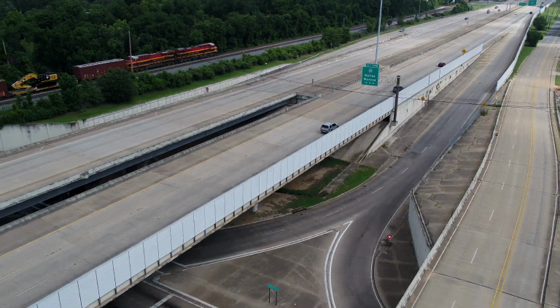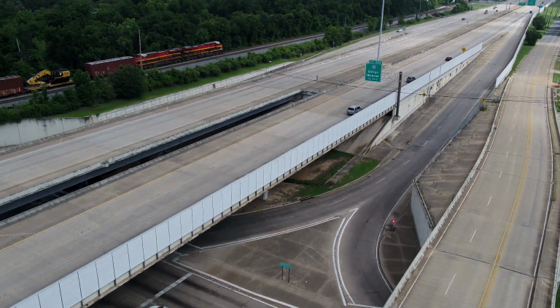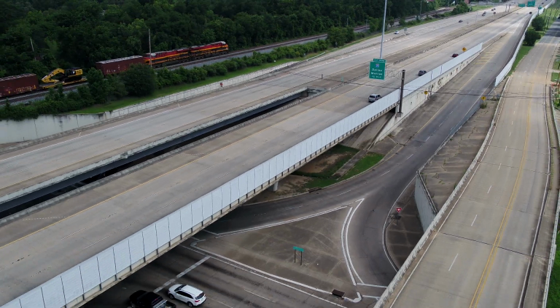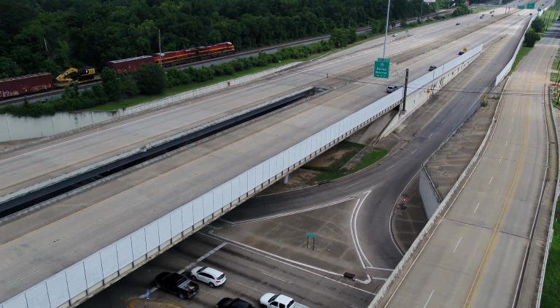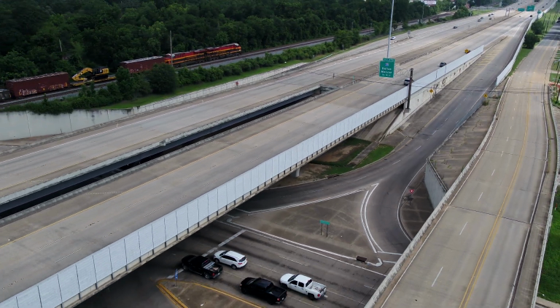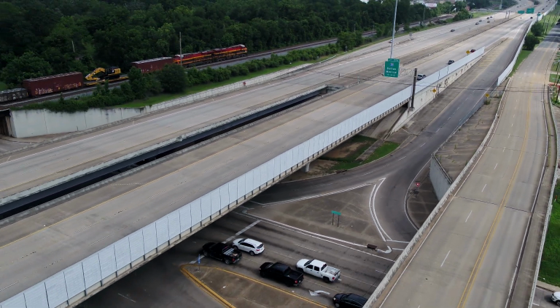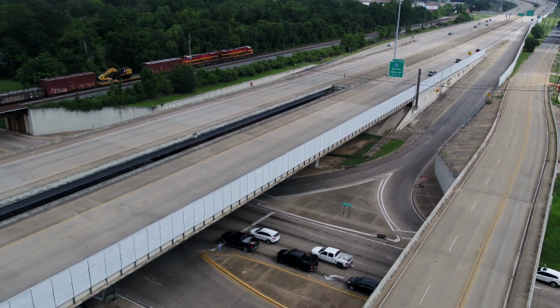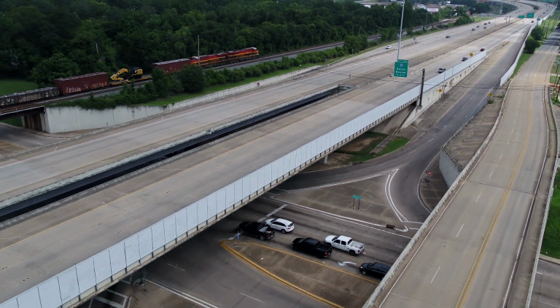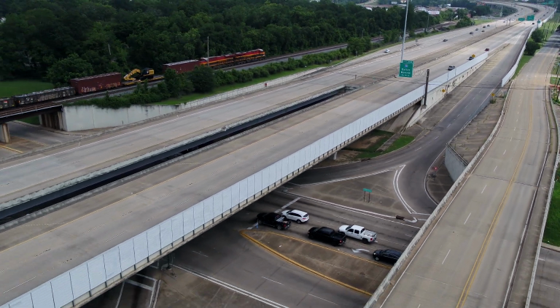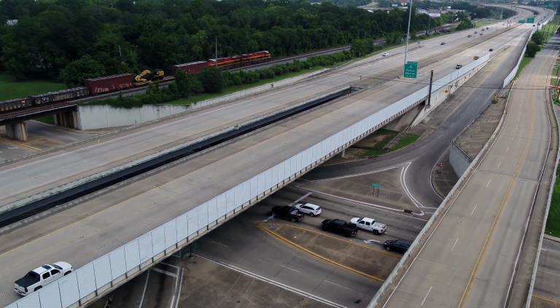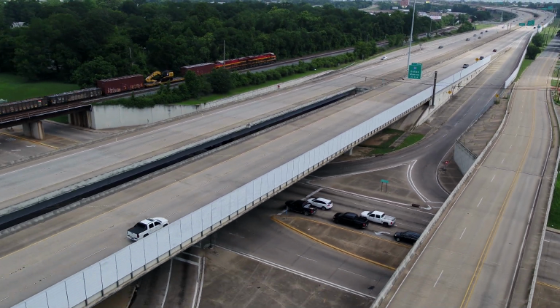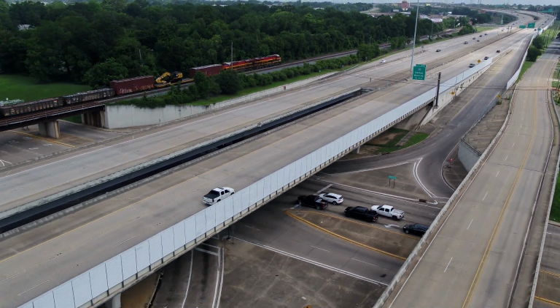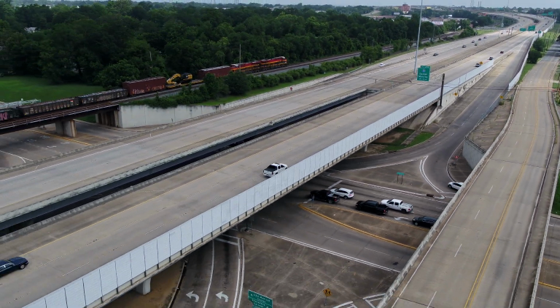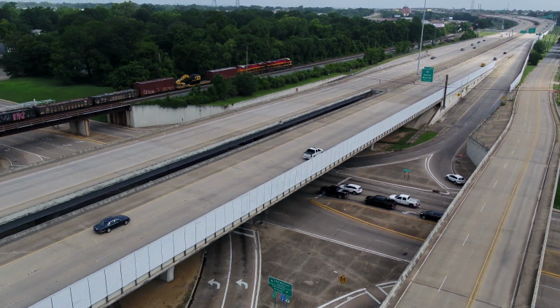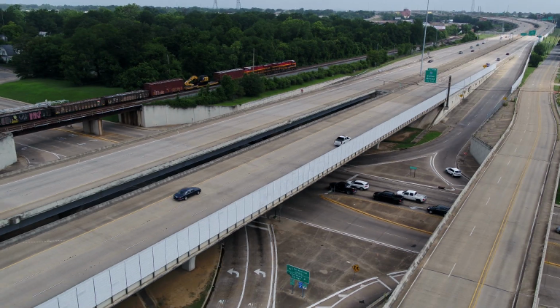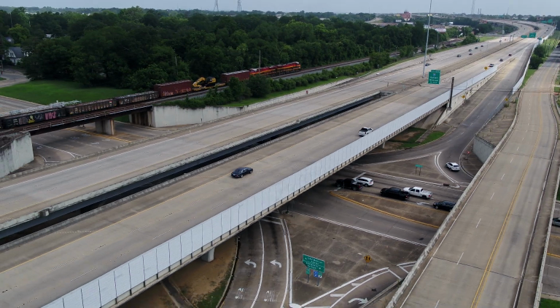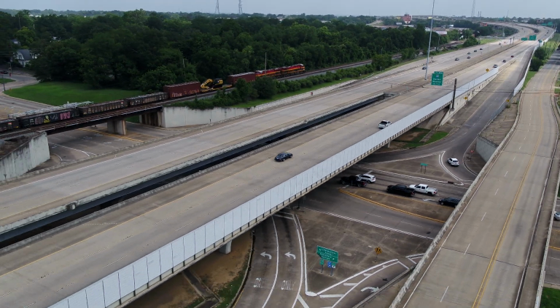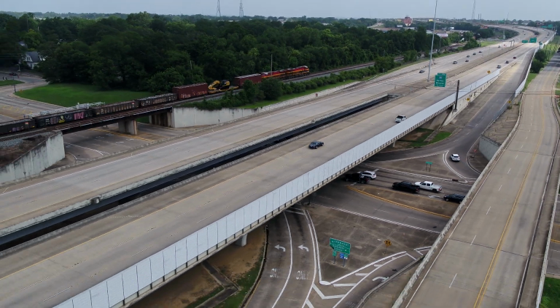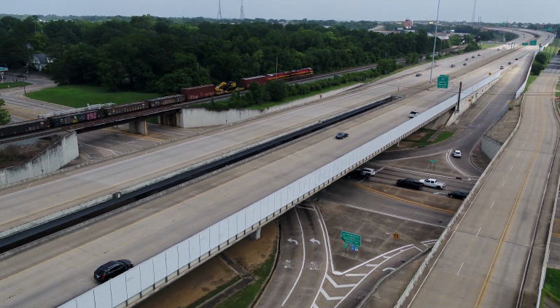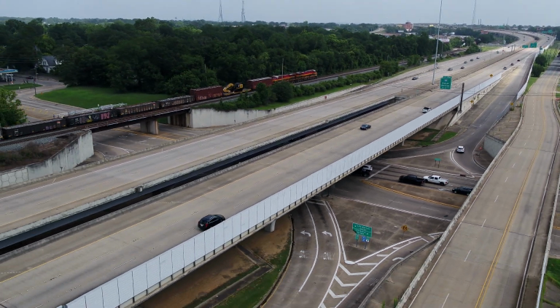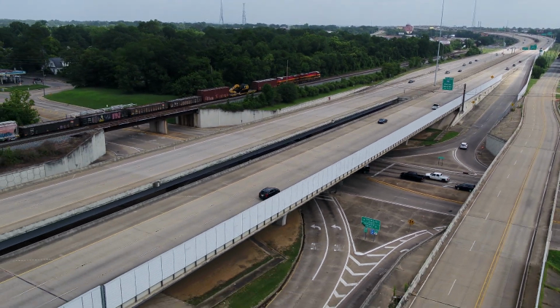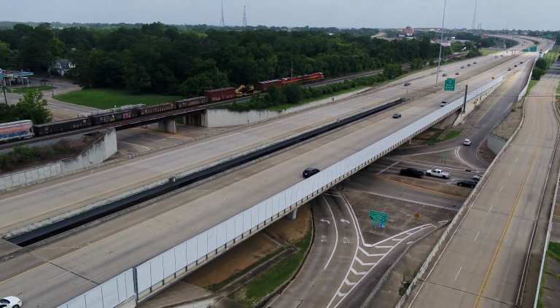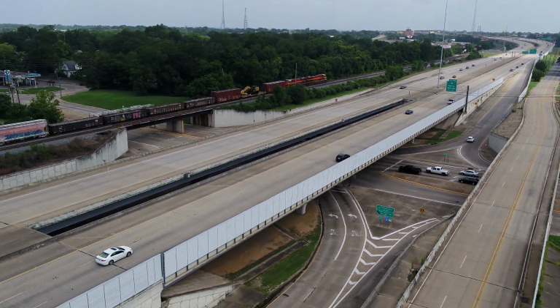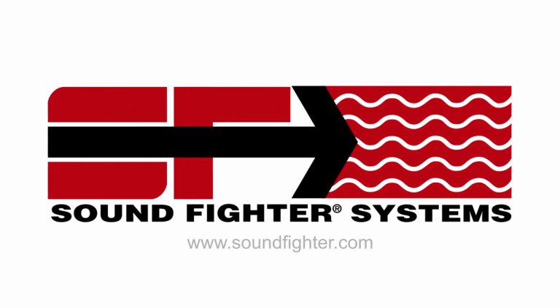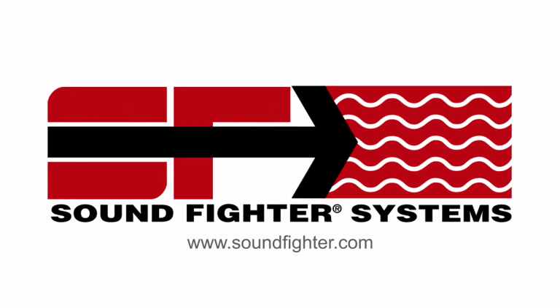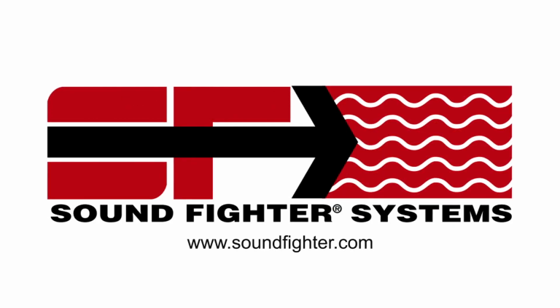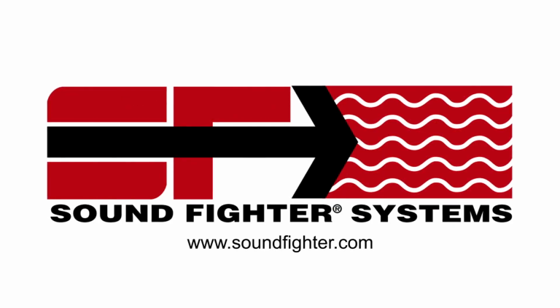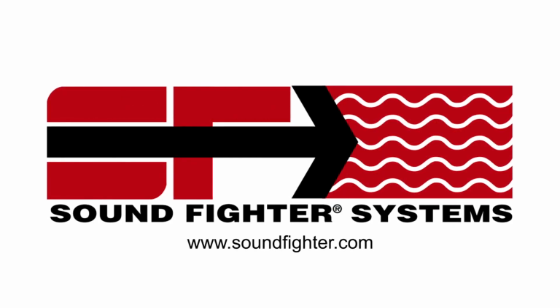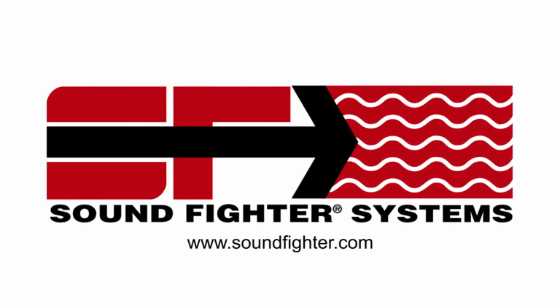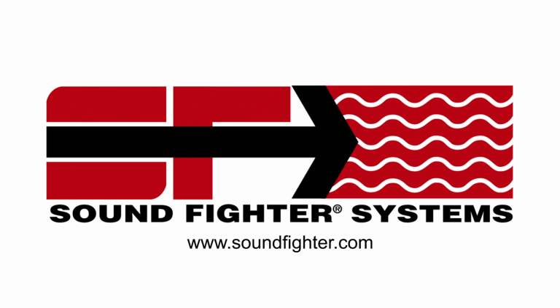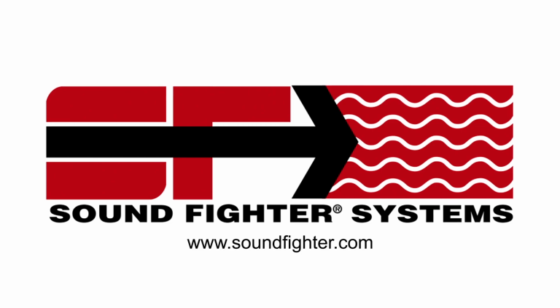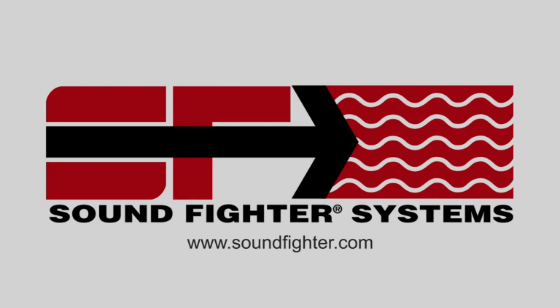Let SoundFighter help you overcome your noise problem with one of our 100% absorptive noise barrier systems. SoundFighter Systems — making the world a quieter place.